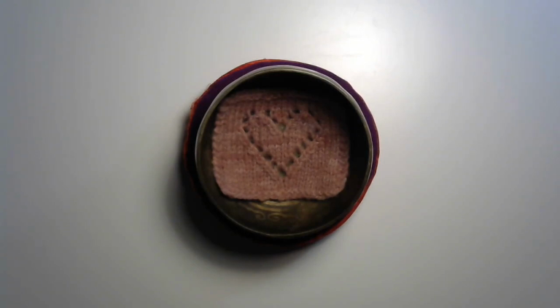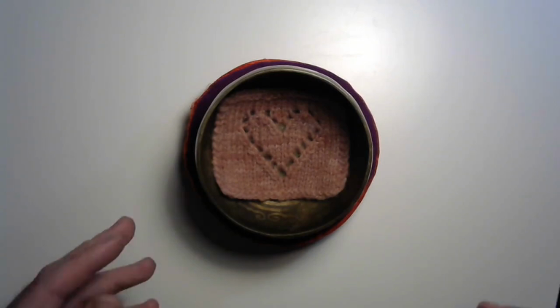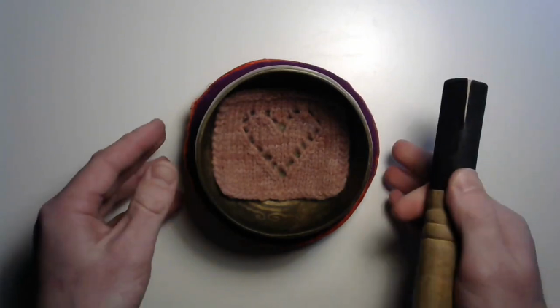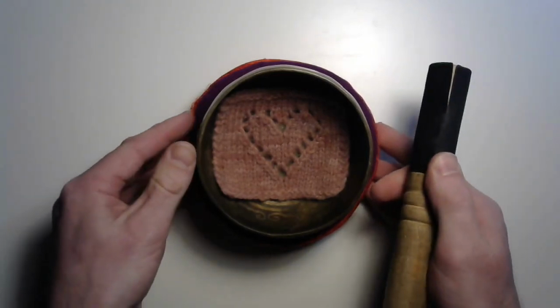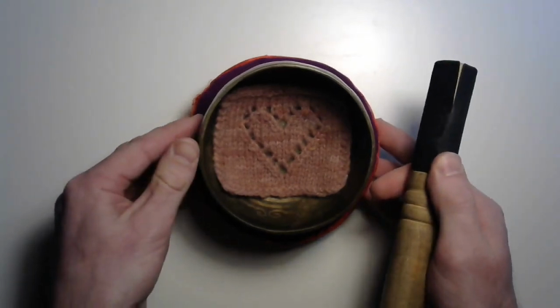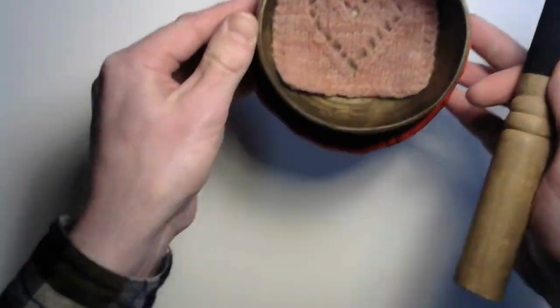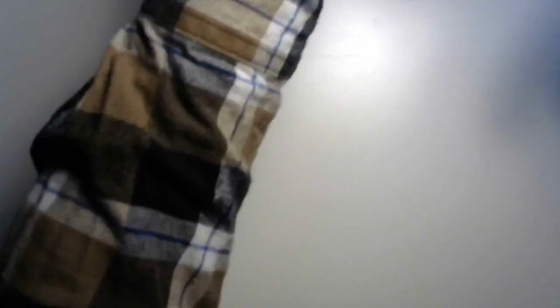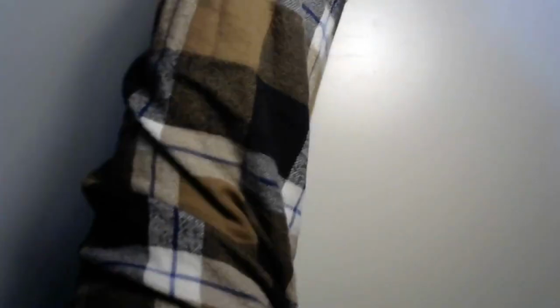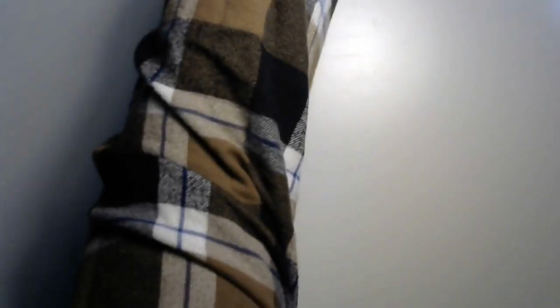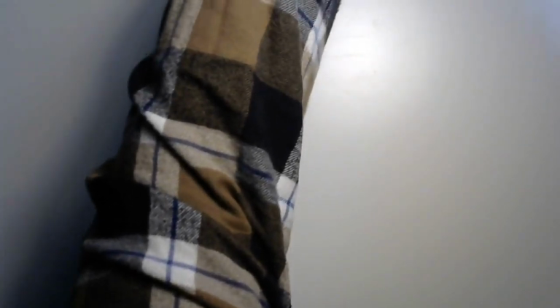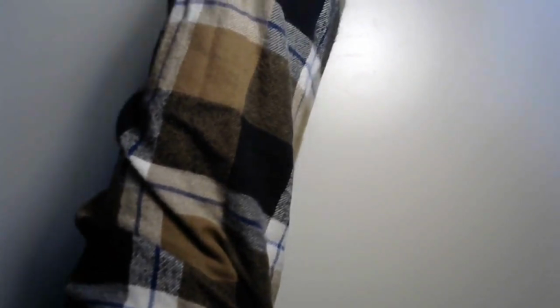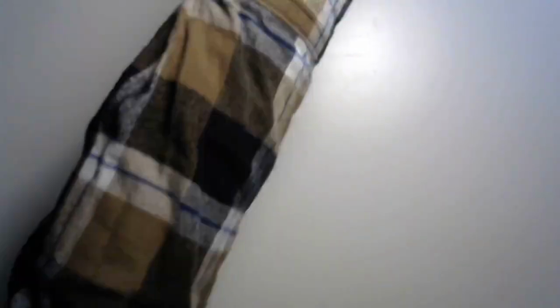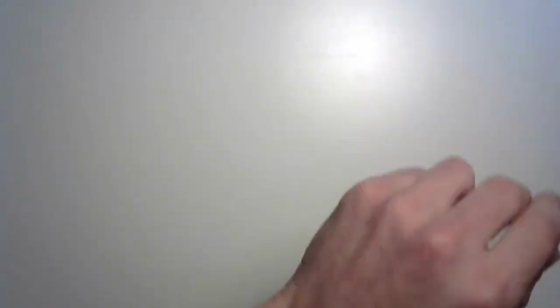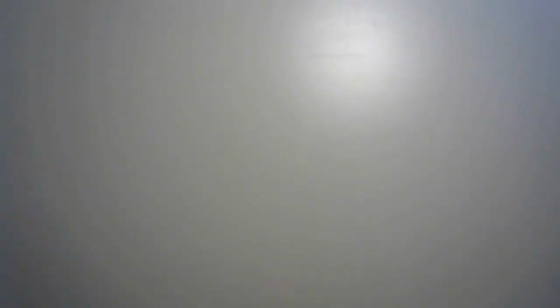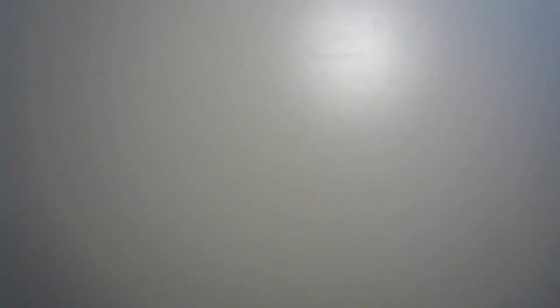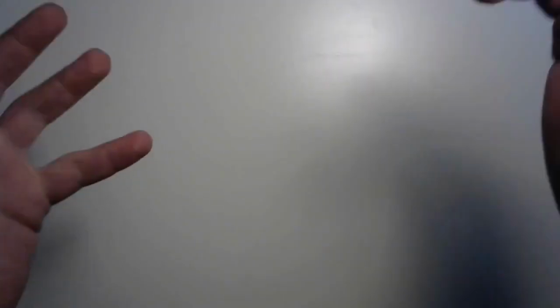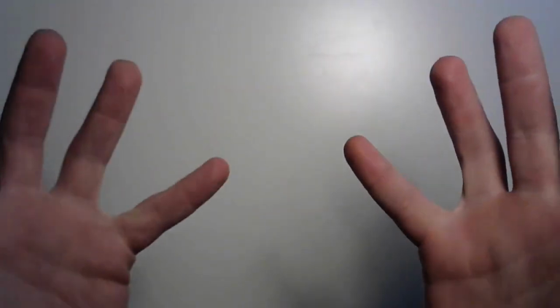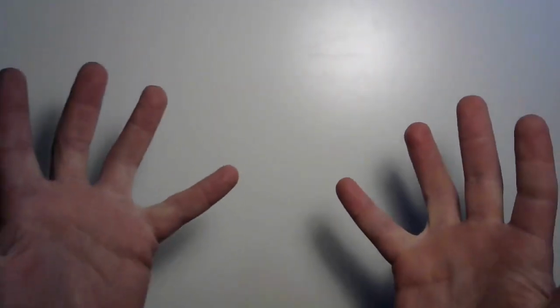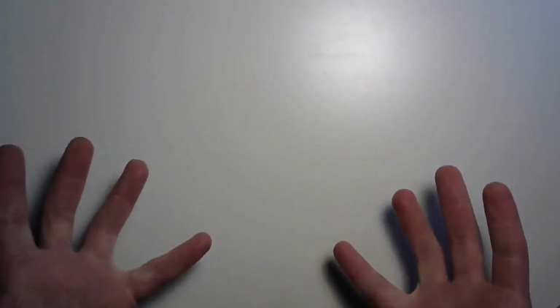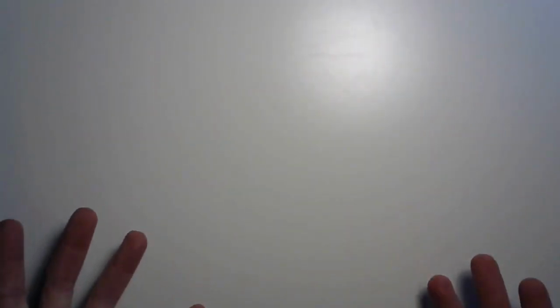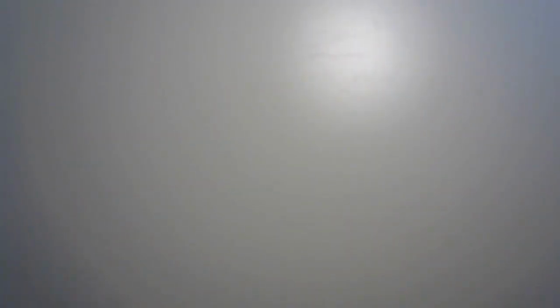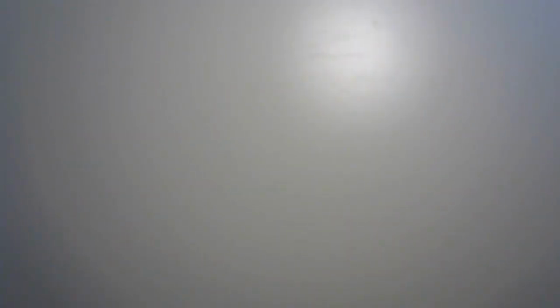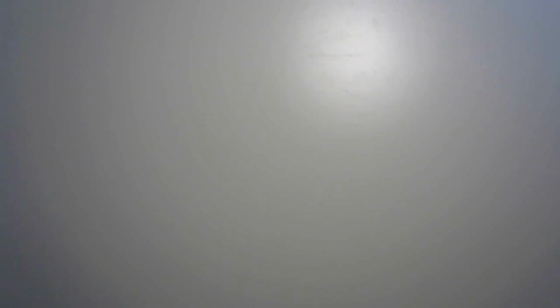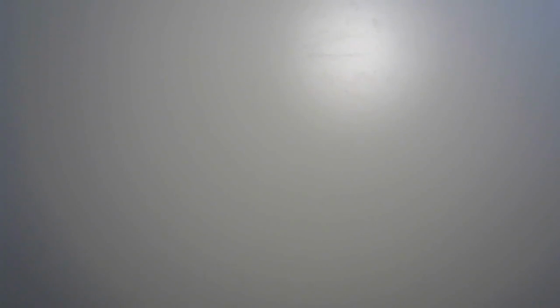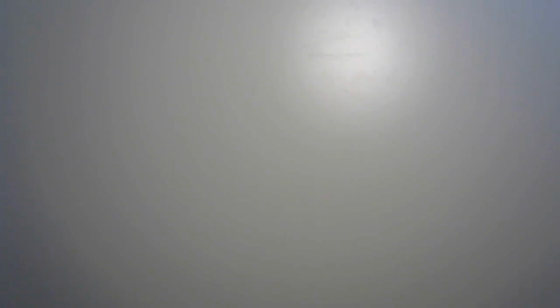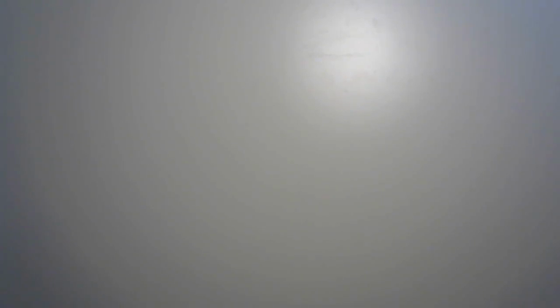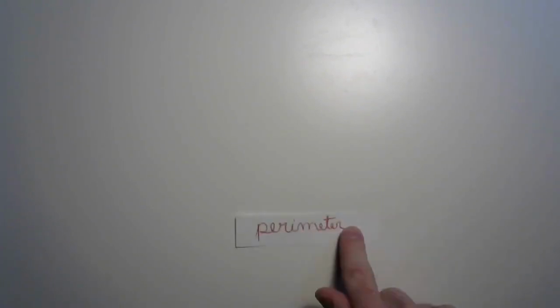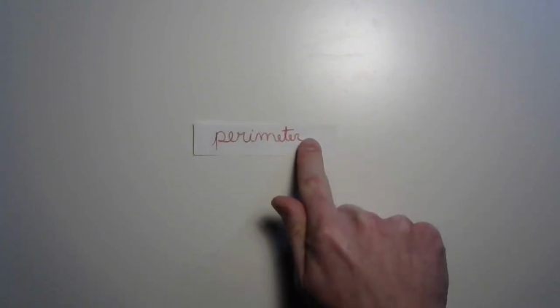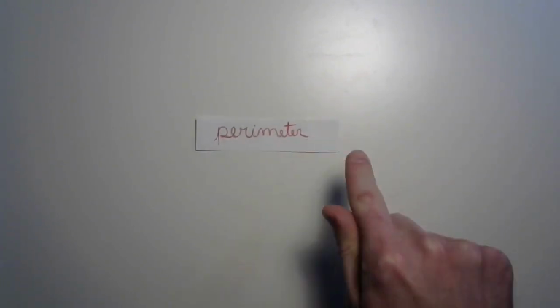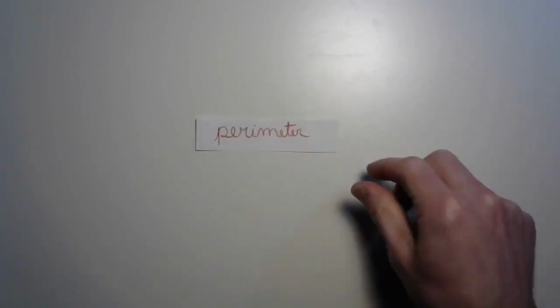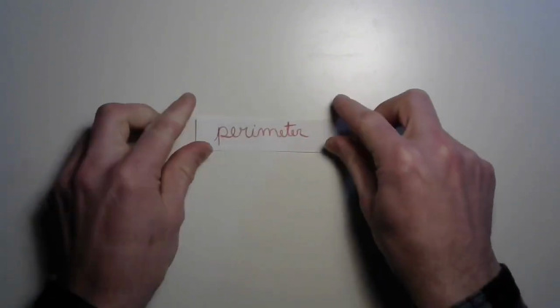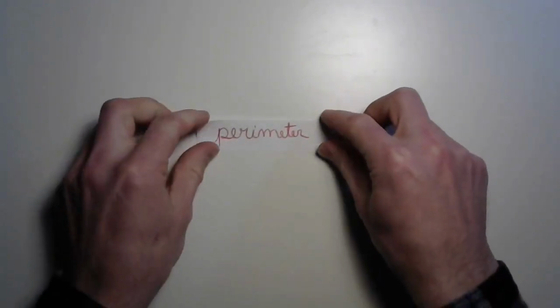Hello, my friends, and welcome to a lesson all about PERIMETER! Pretty powerful, right? Well, perimeters are pretty powerful things.